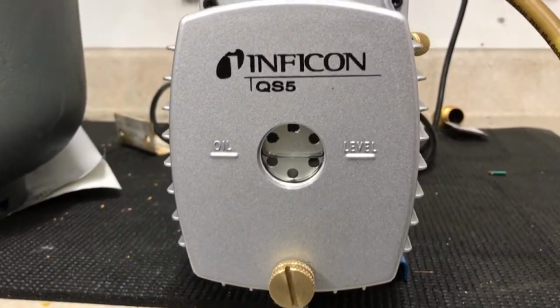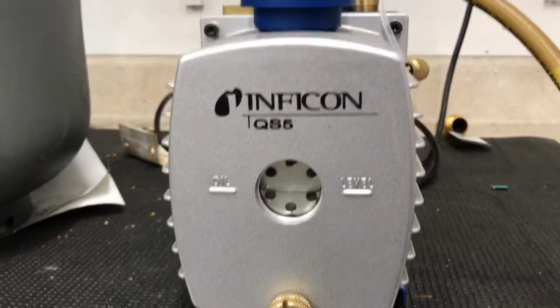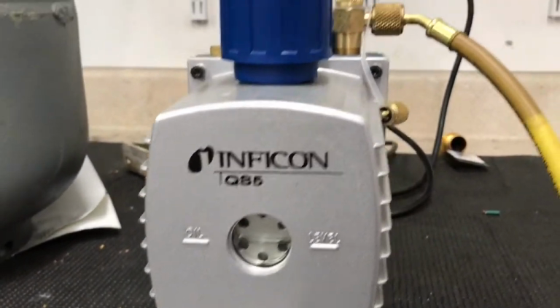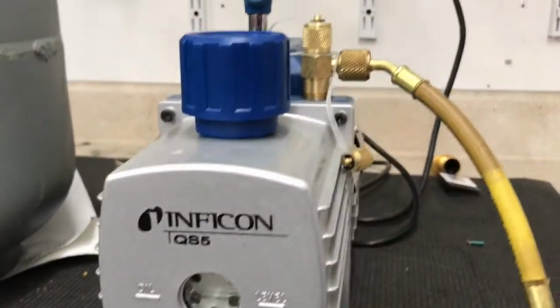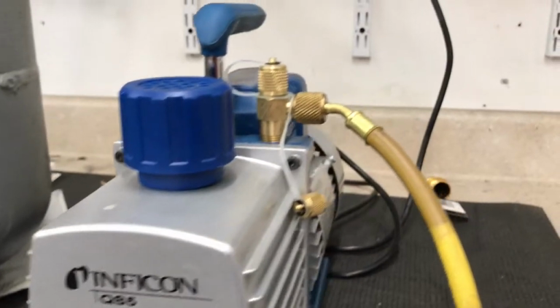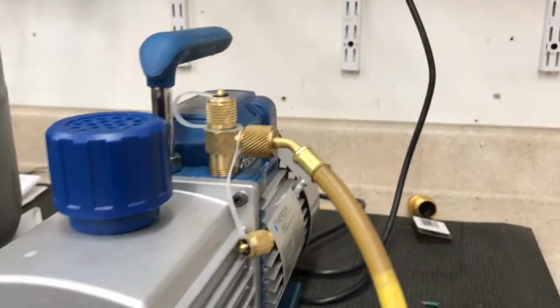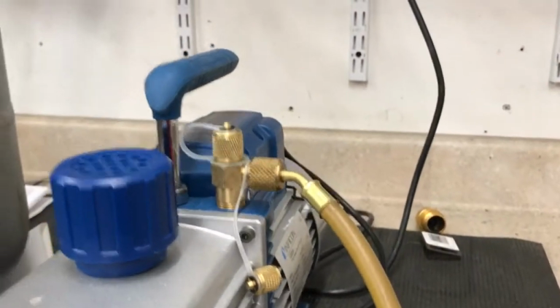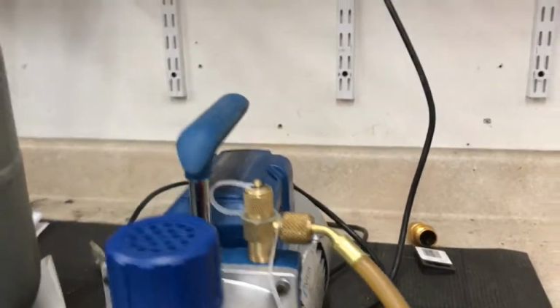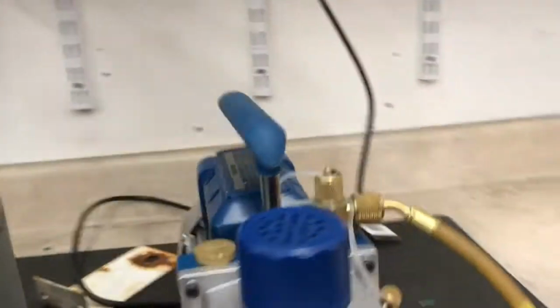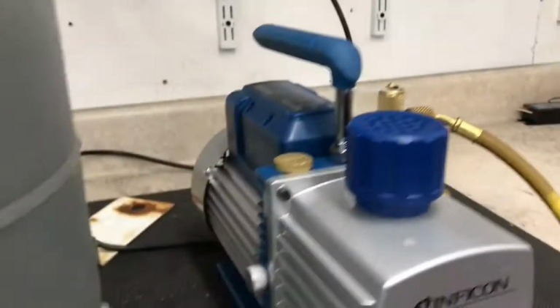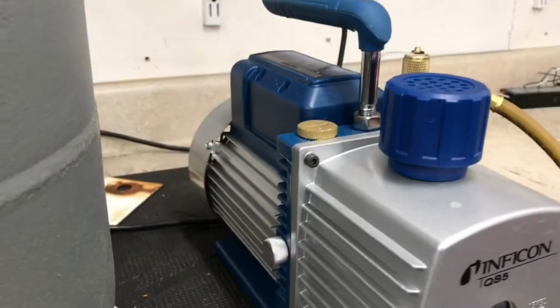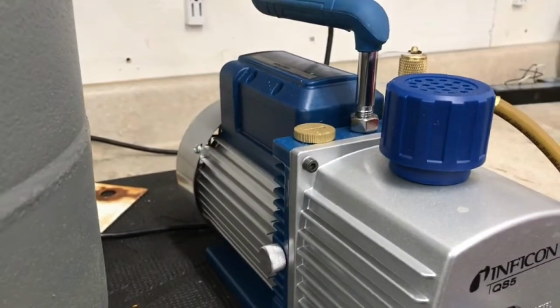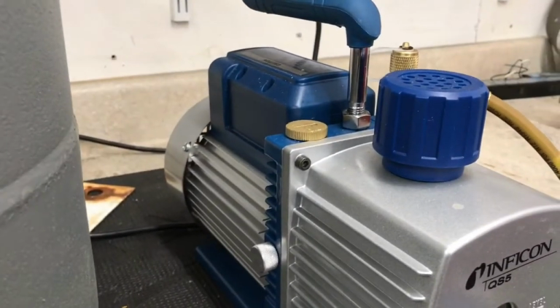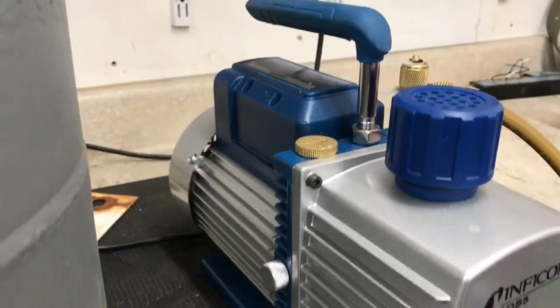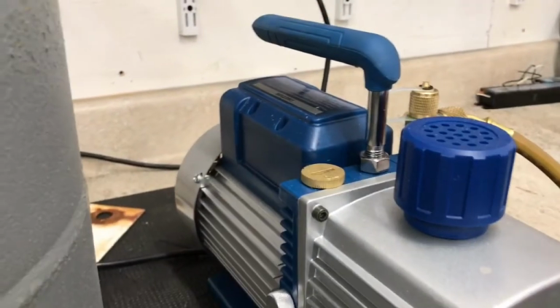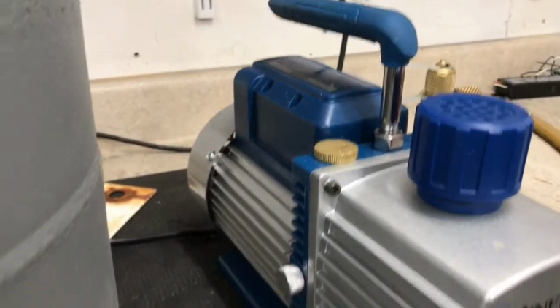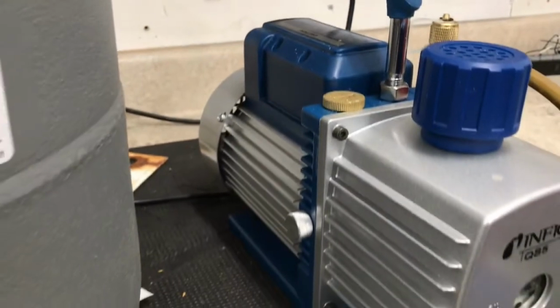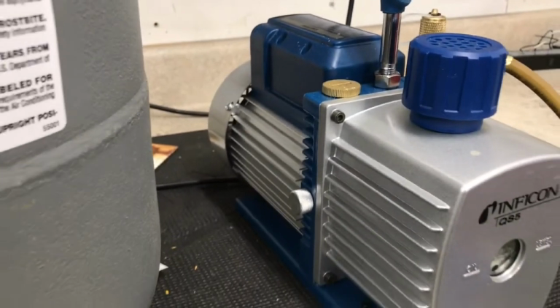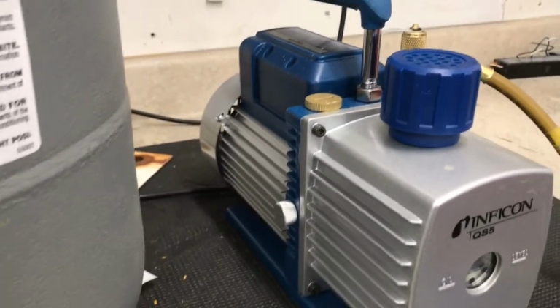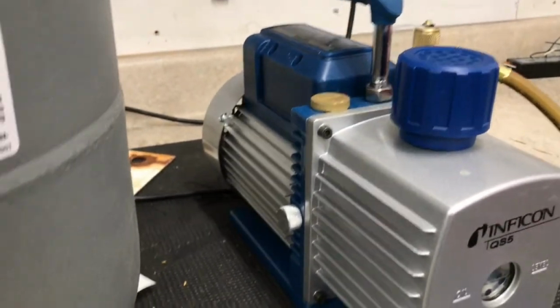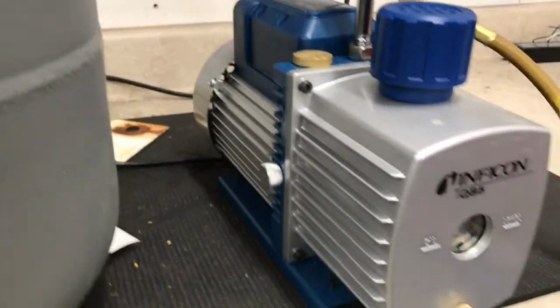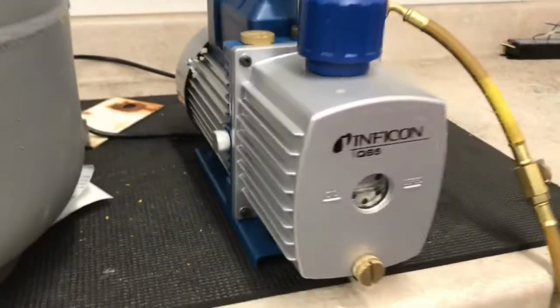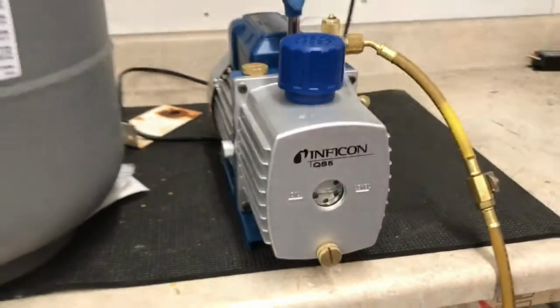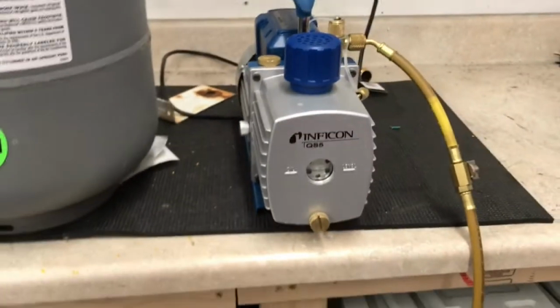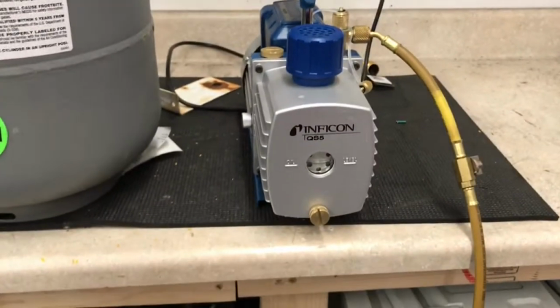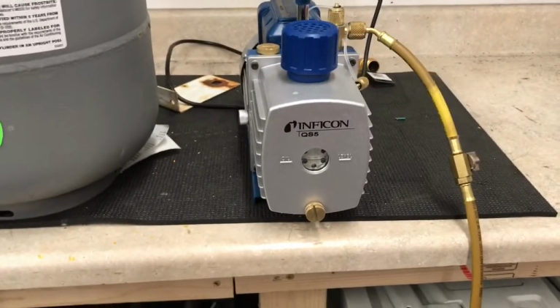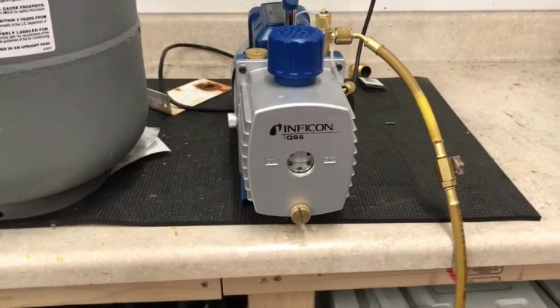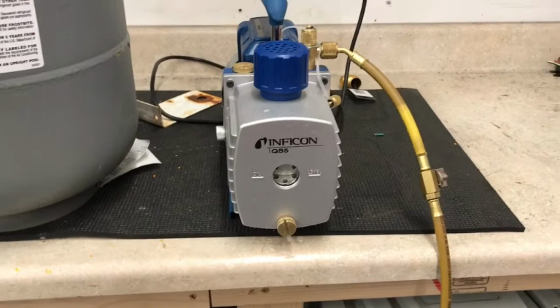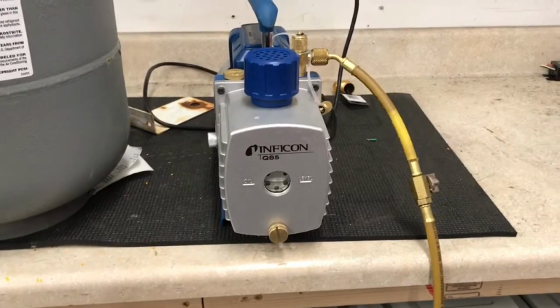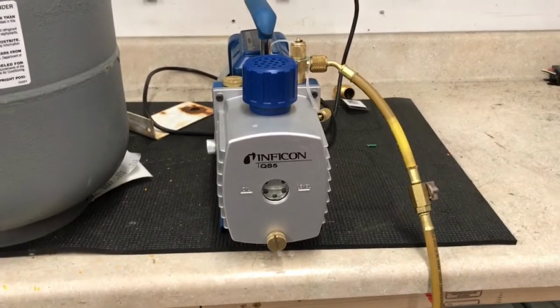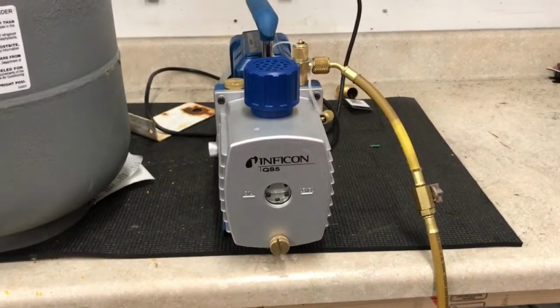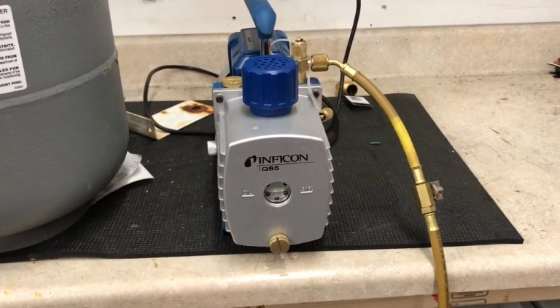Oil level is good and clean — just changed it at the end of the day. Oil fill is on the top, the gas valve plug is on the side, and the oil drain is on the front. Pretty standard setup.